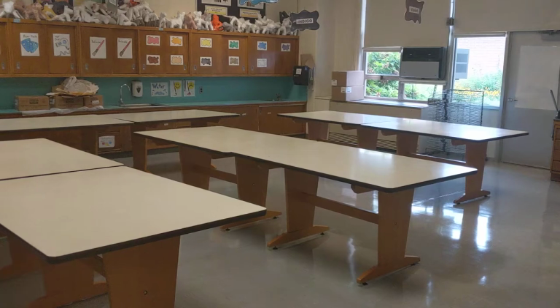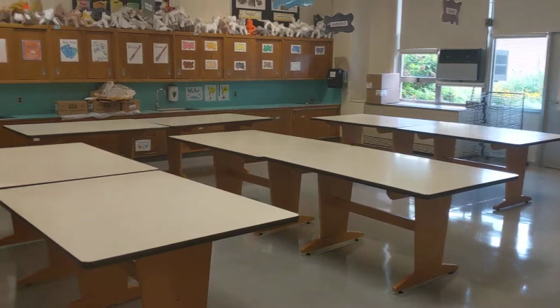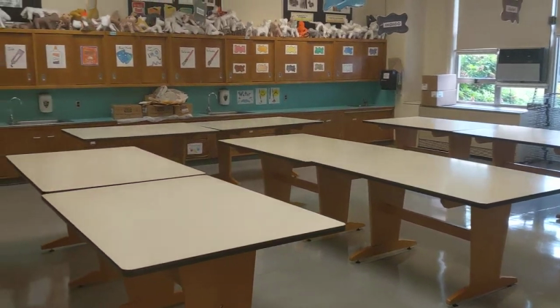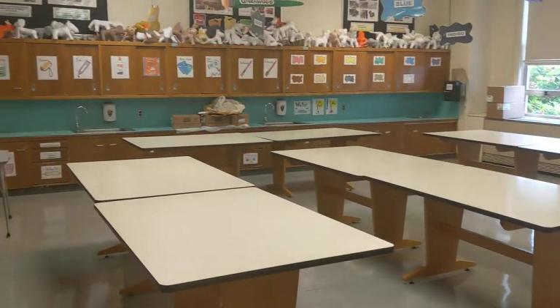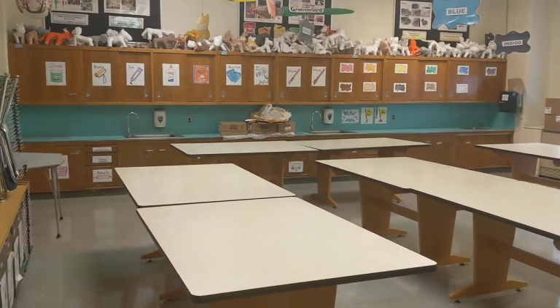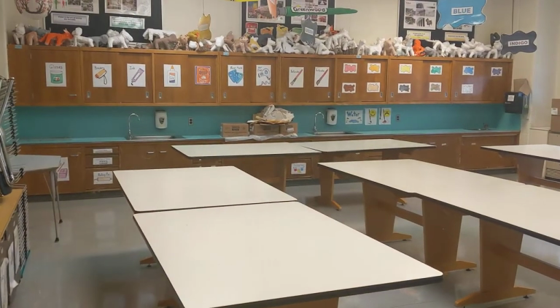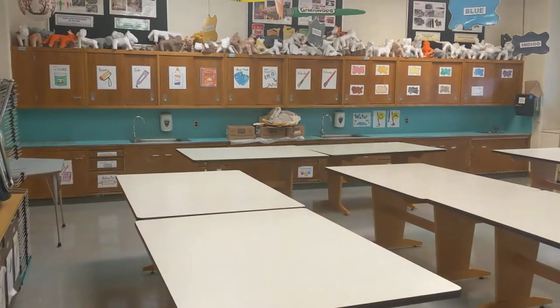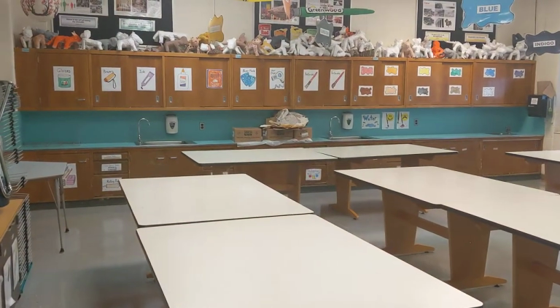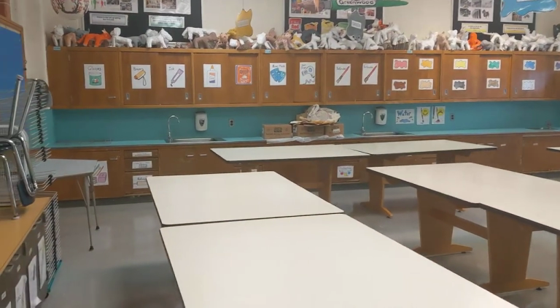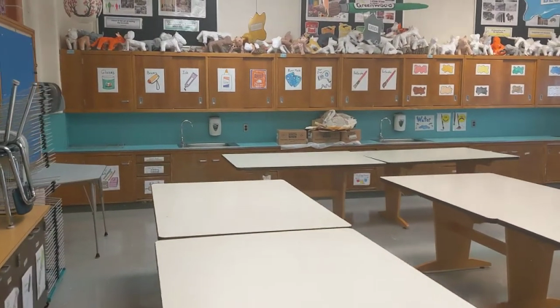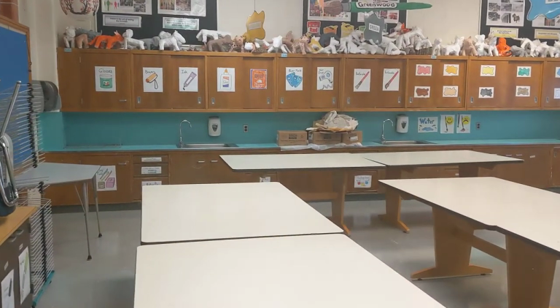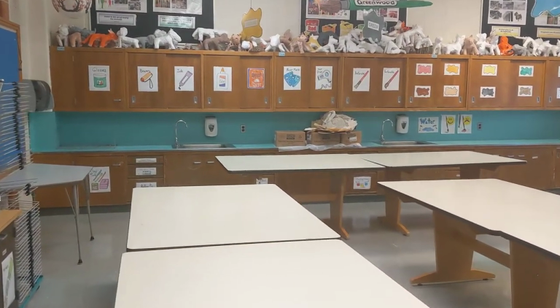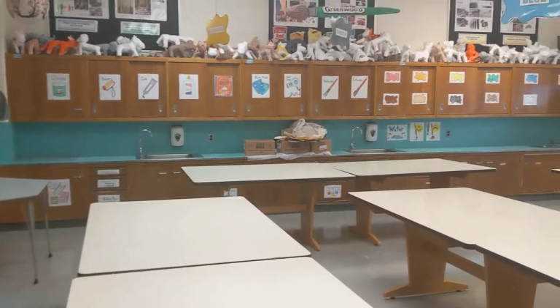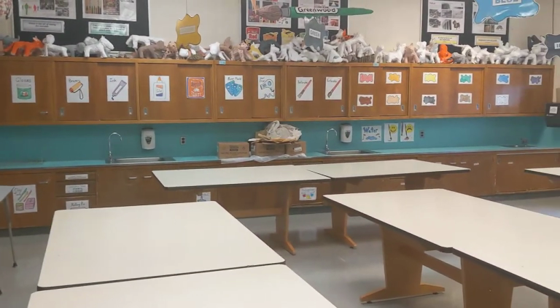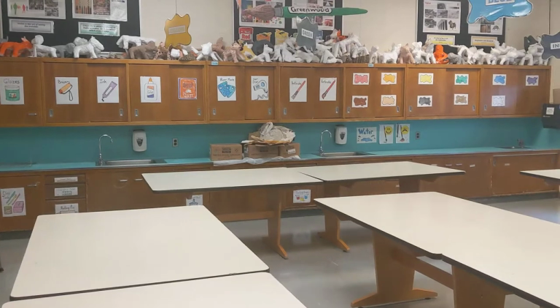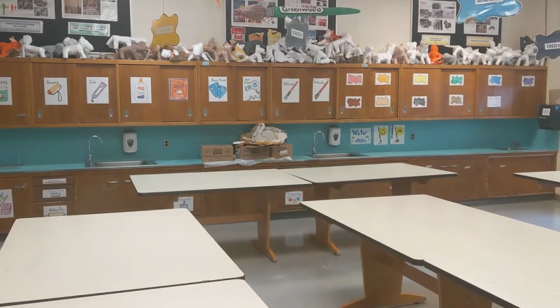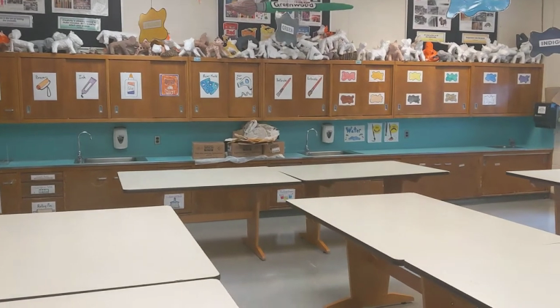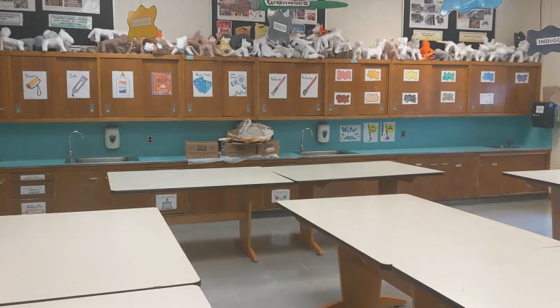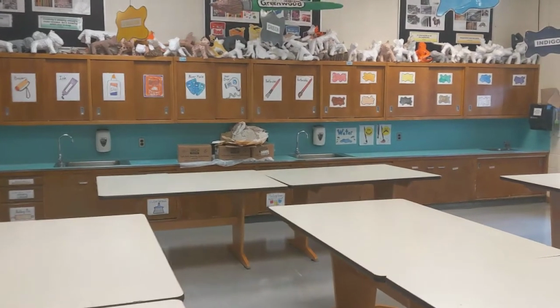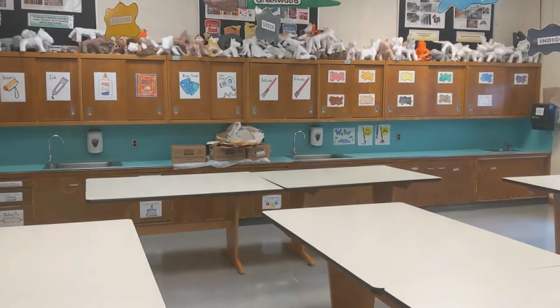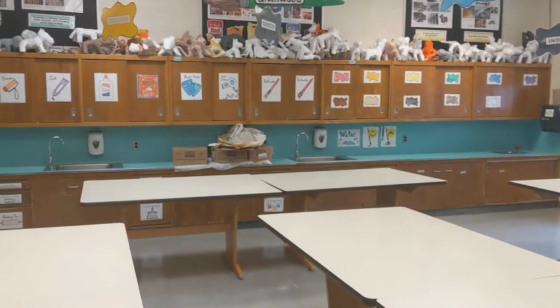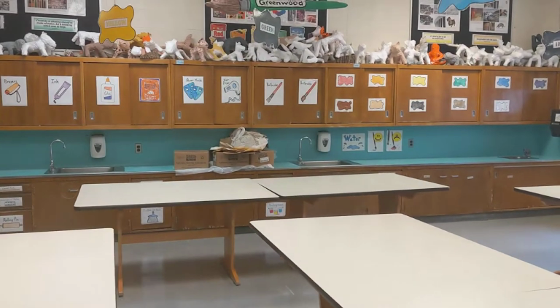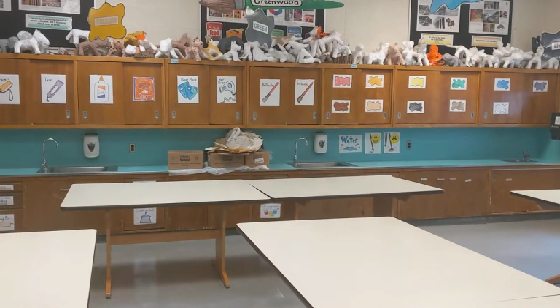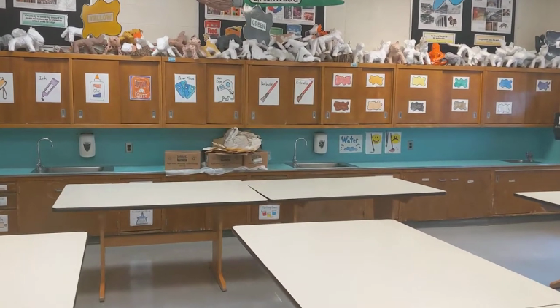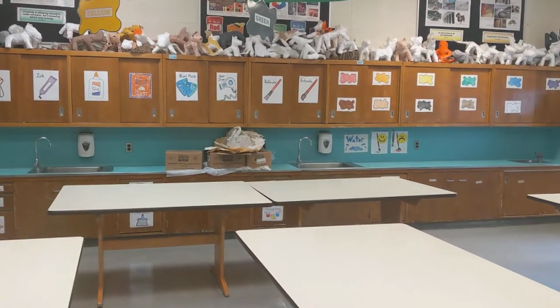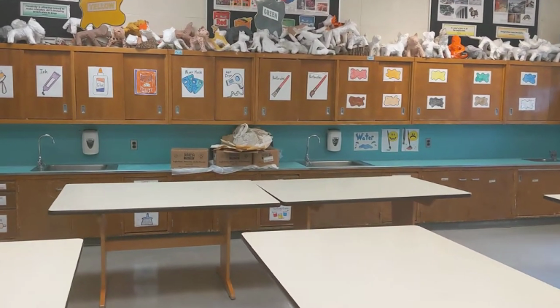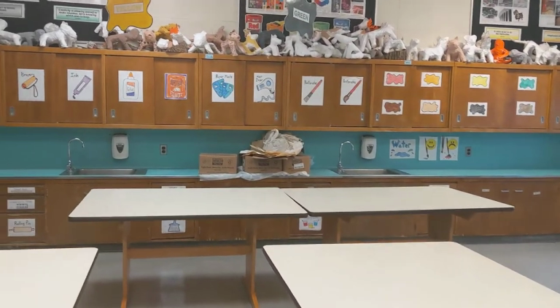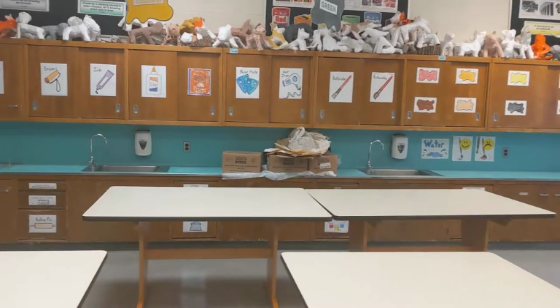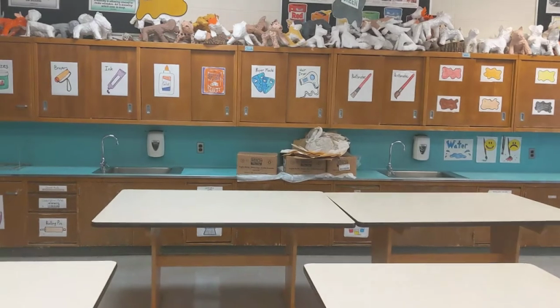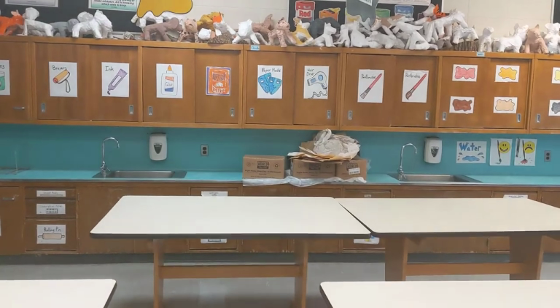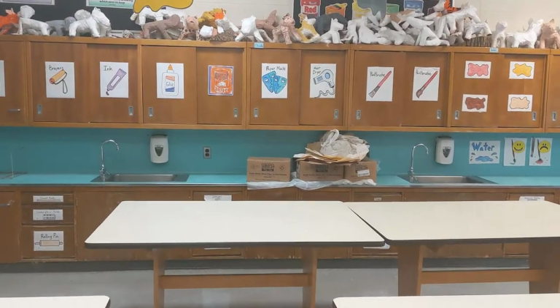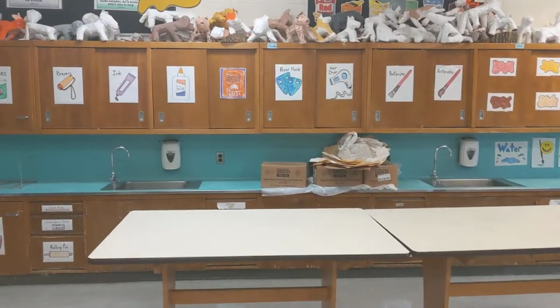Hey guys, this is the art classroom at Greenwood Elementary School. As you can see, it's kind of empty. It's here waiting for everyone to get back. So we have lots of materials here that we'll be able to explore later.